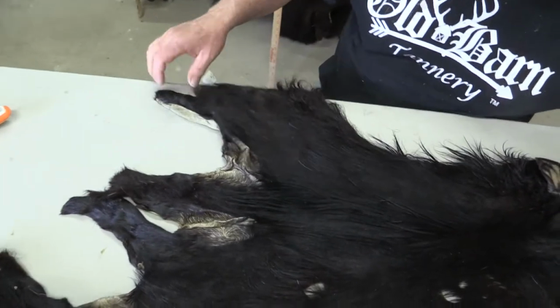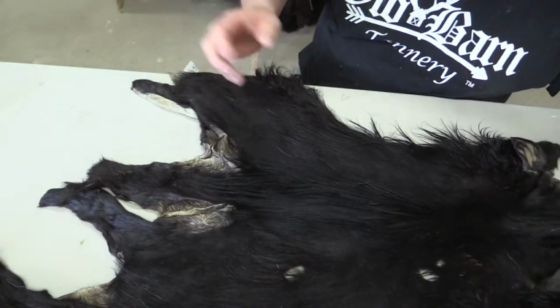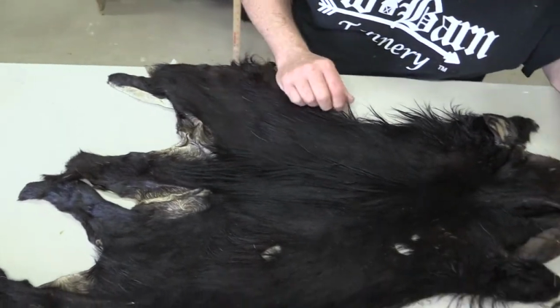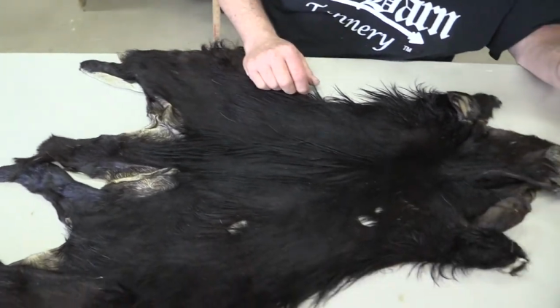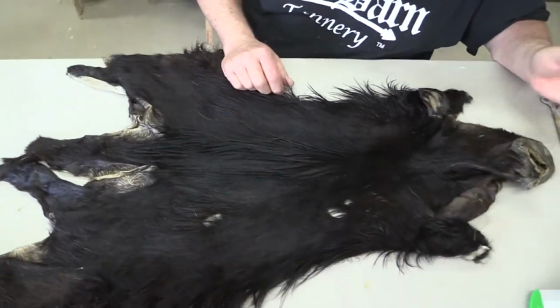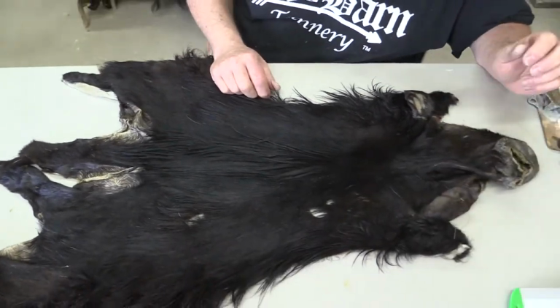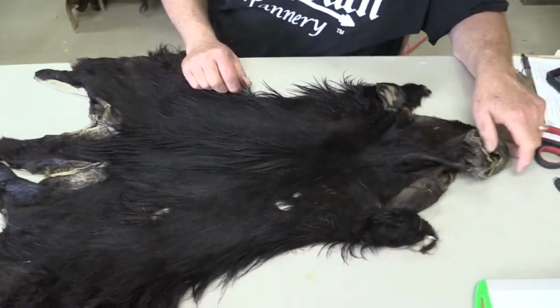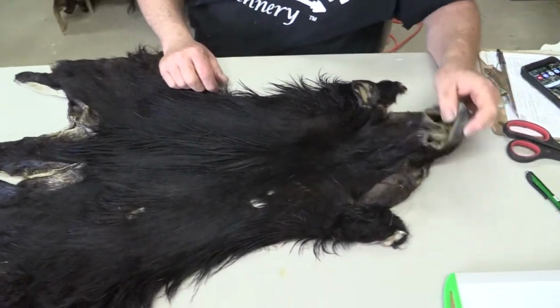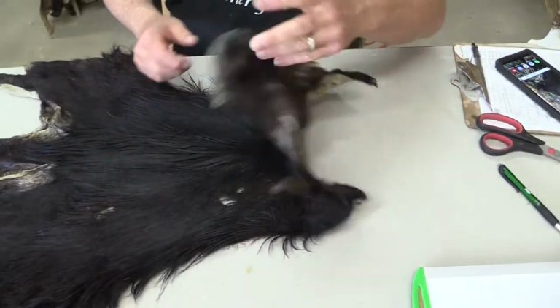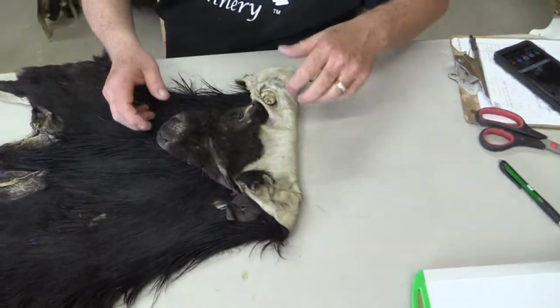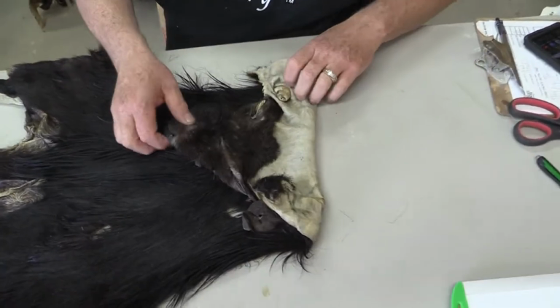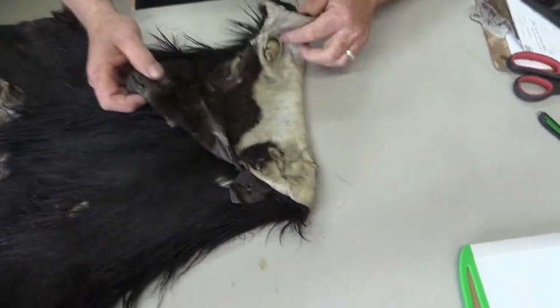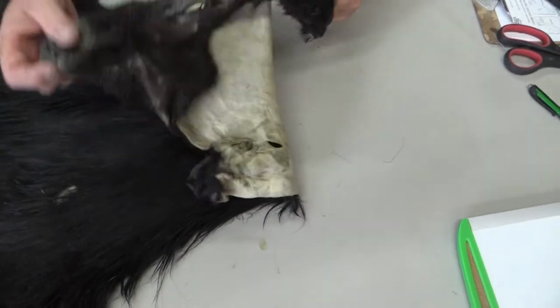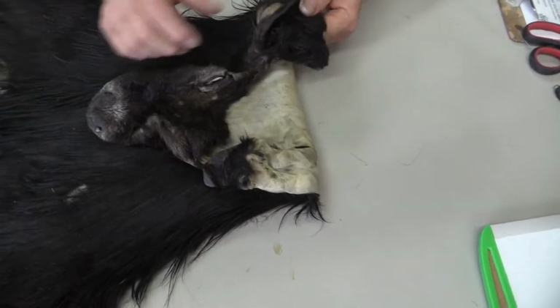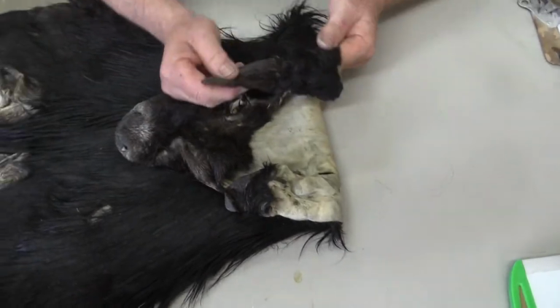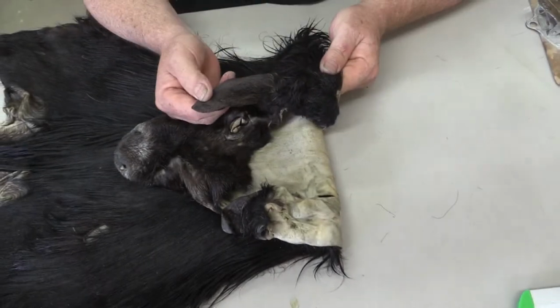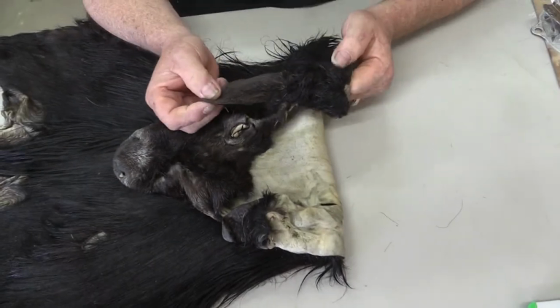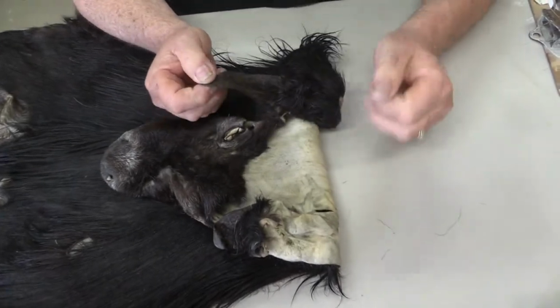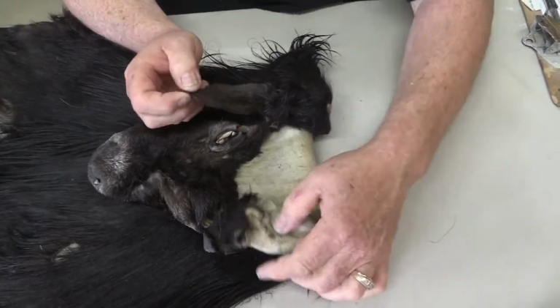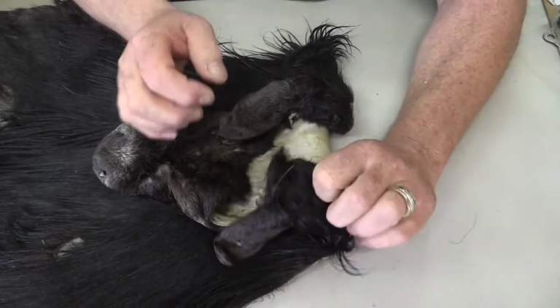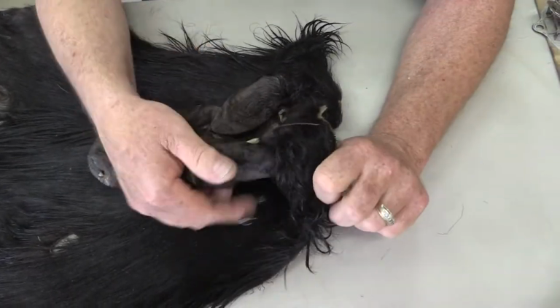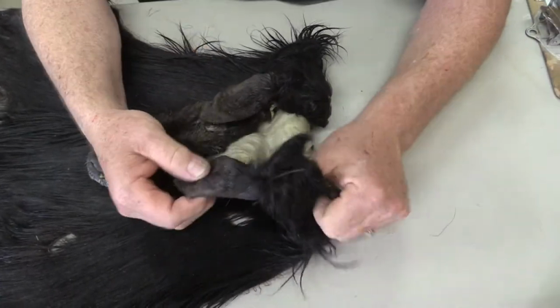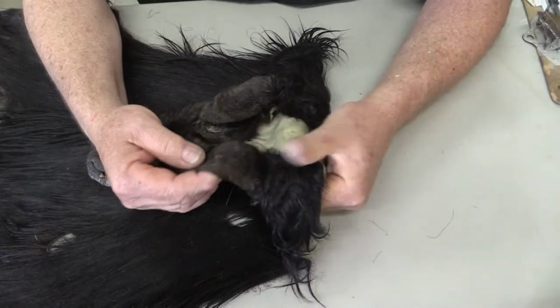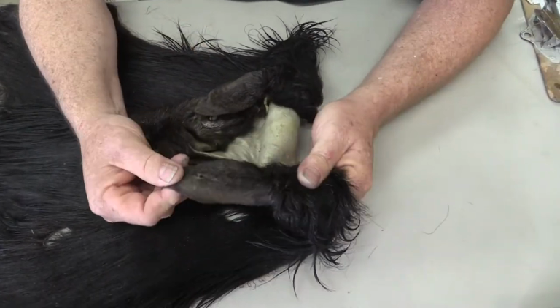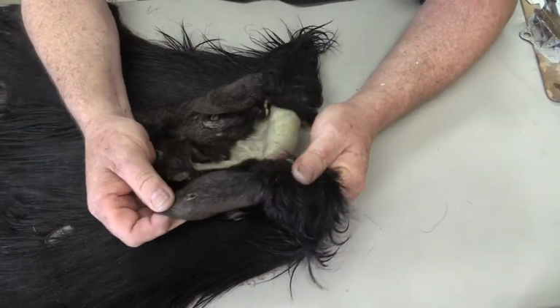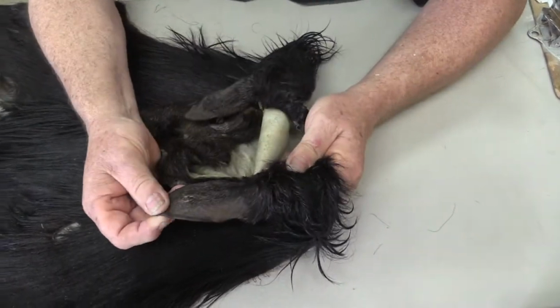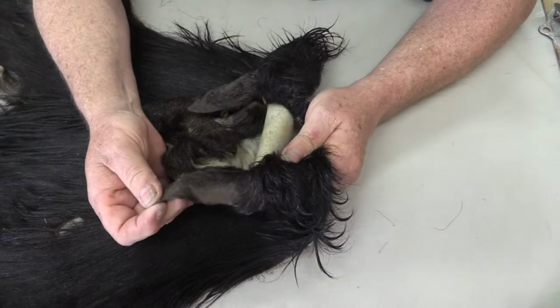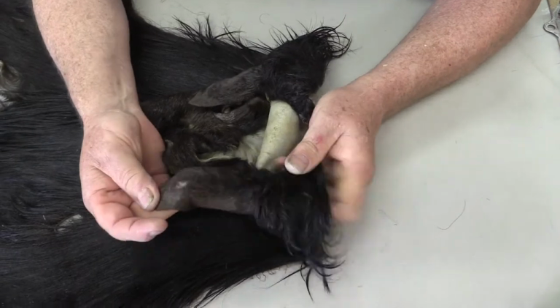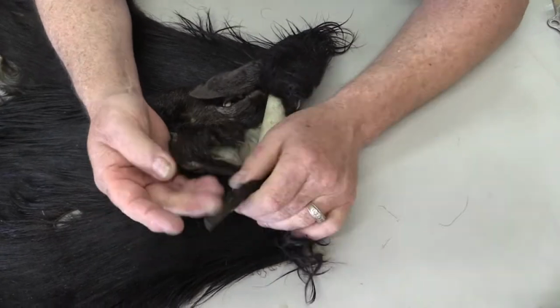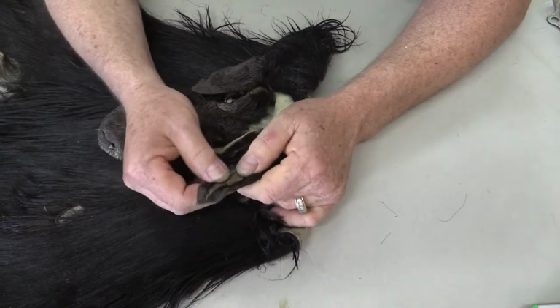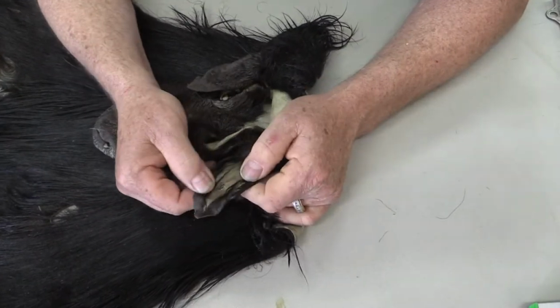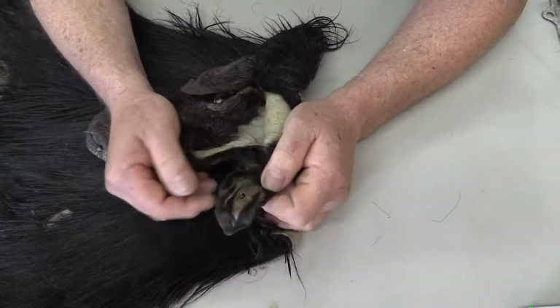We don't mount tons of these. I've only probably mounted four of them my whole life here in Iowa — I'm not around any game for them. I'll just kind of take you through the good and the bad of it and you can decide. It's got an ear hole from the tag.